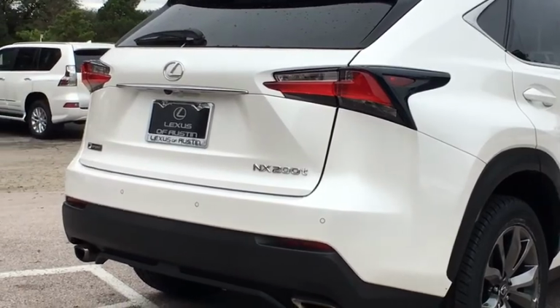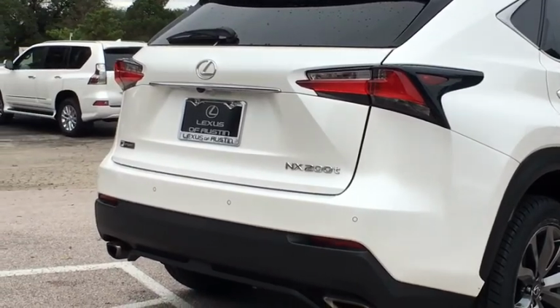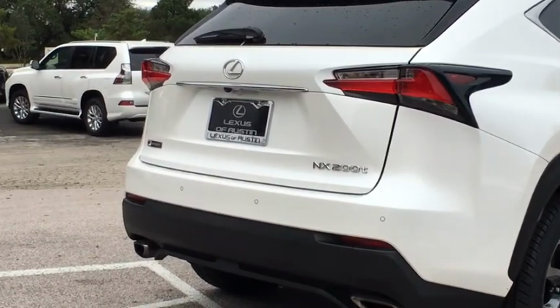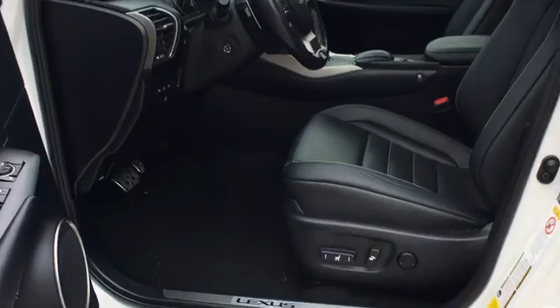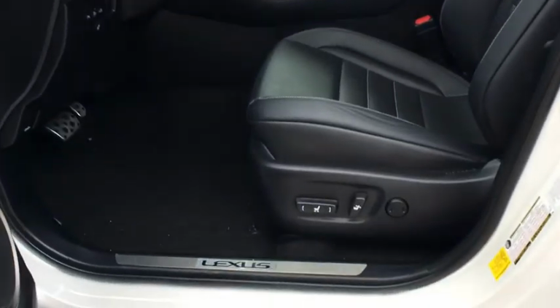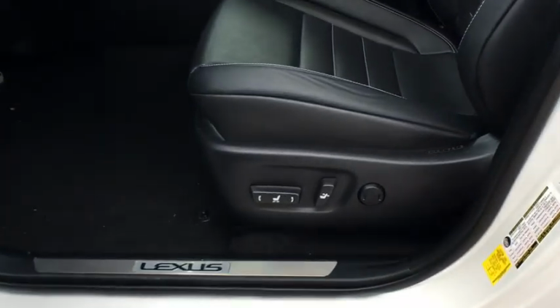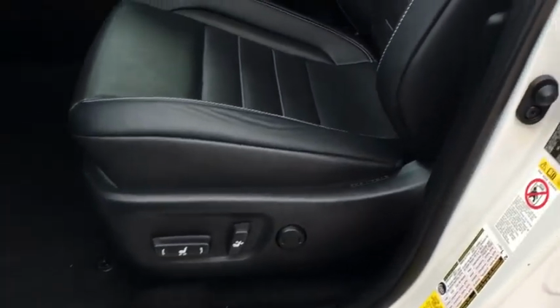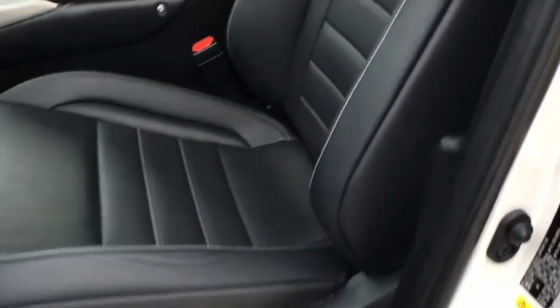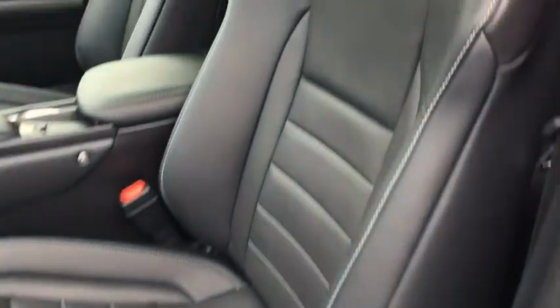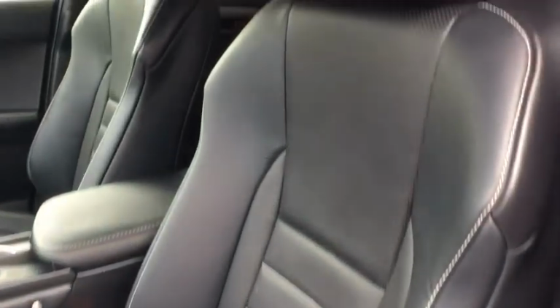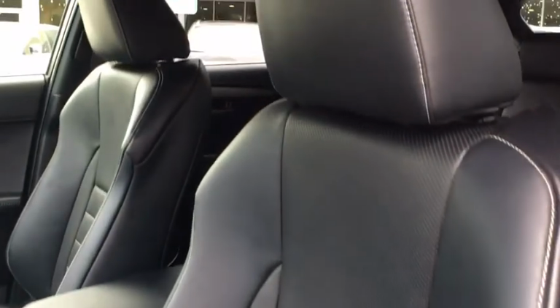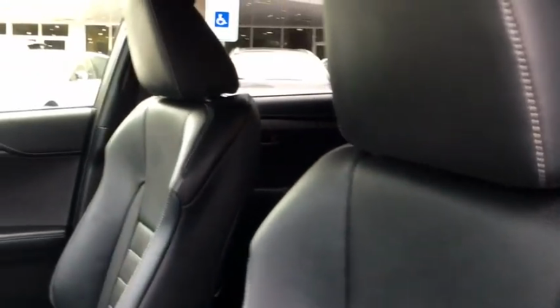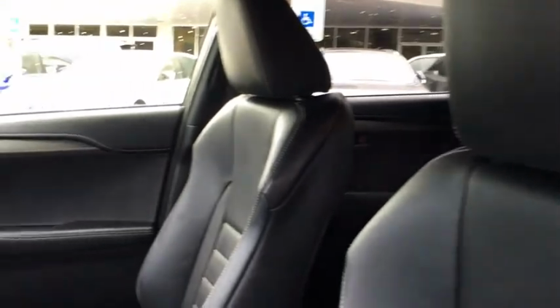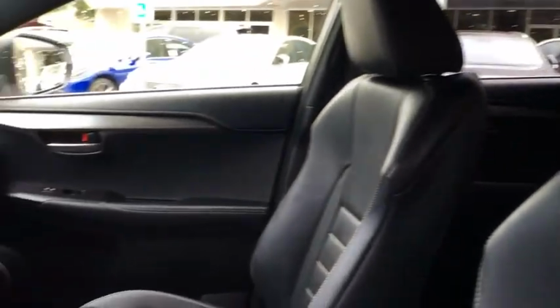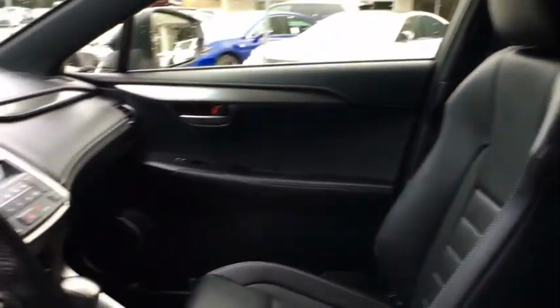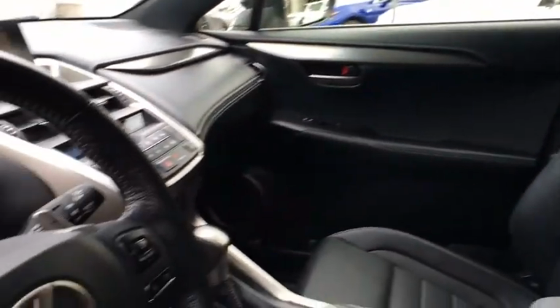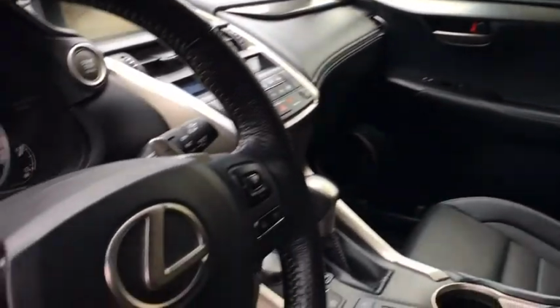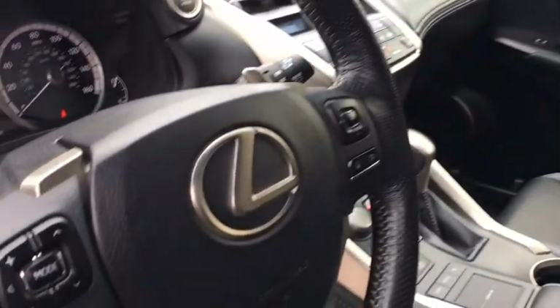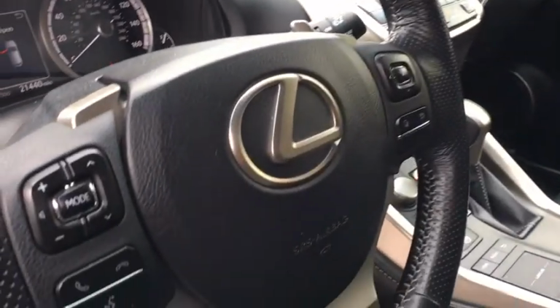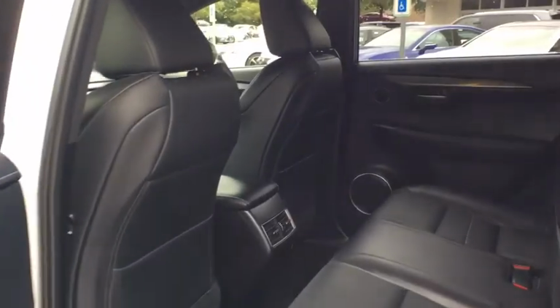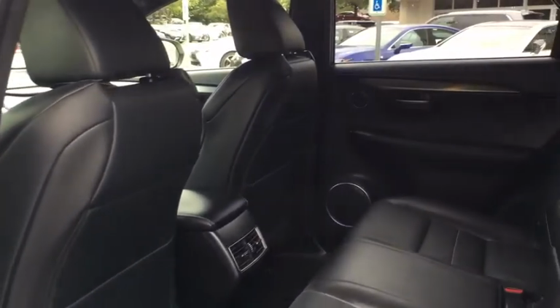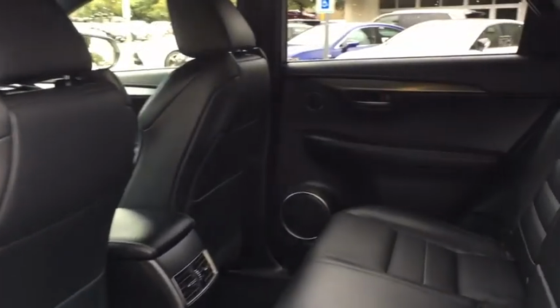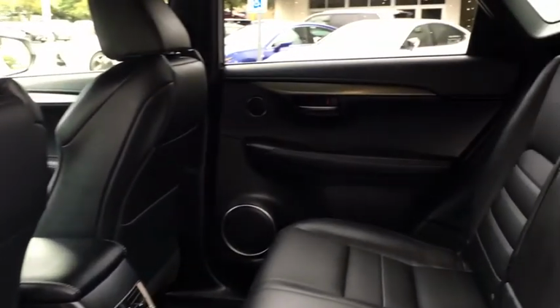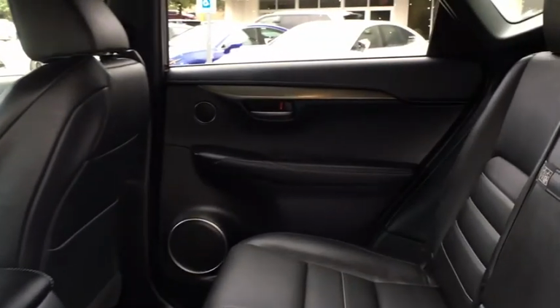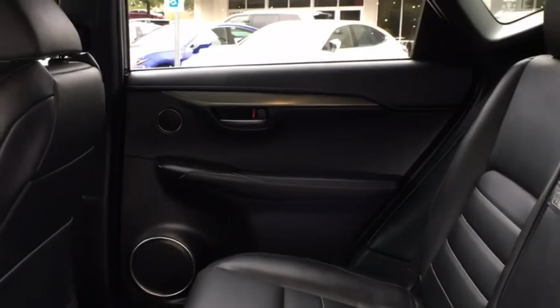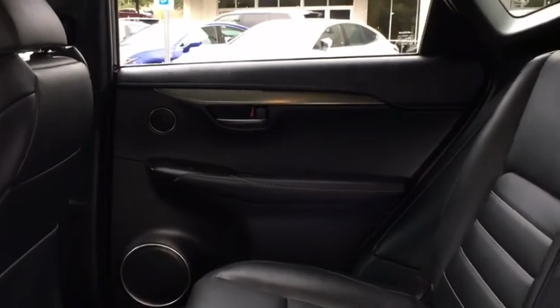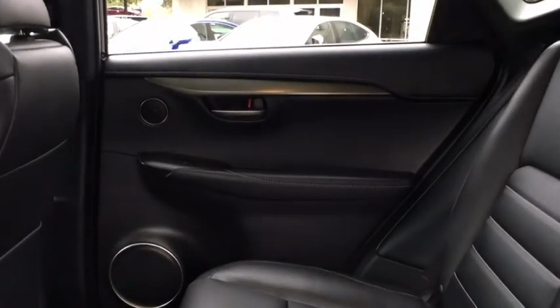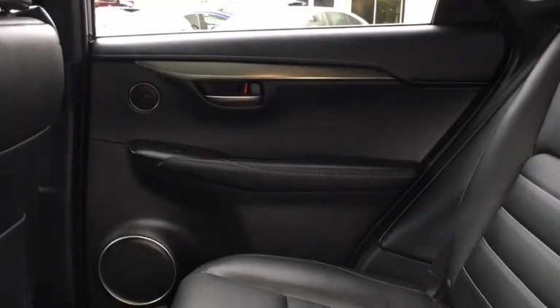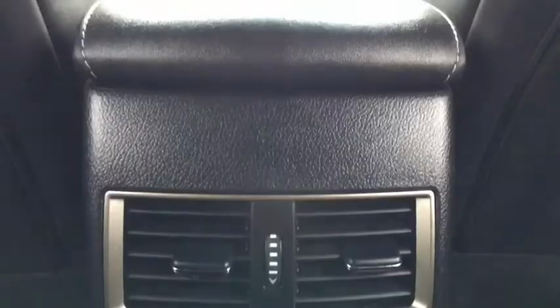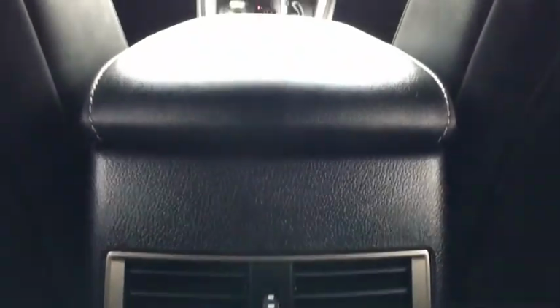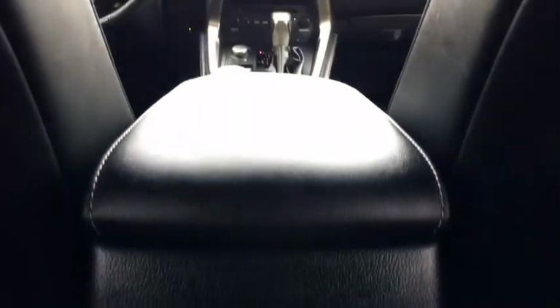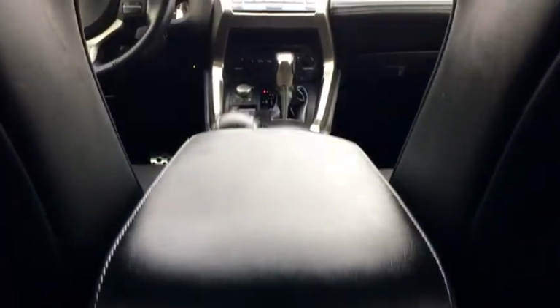Leather-wrapped steering wheel, Bluetooth, adjustable steering wheel, power steering, cruise control, auto-dimming rear-view mirror, keyless start, four-wheel disc brakes, aluminum wheels, floor mats, front-wheel drive, rear defrost.